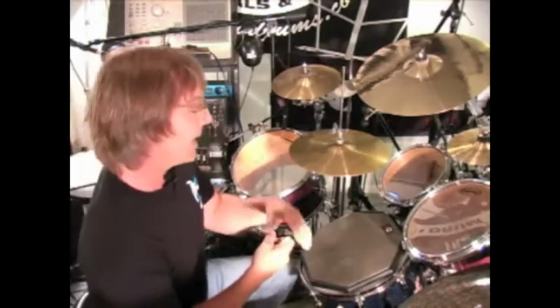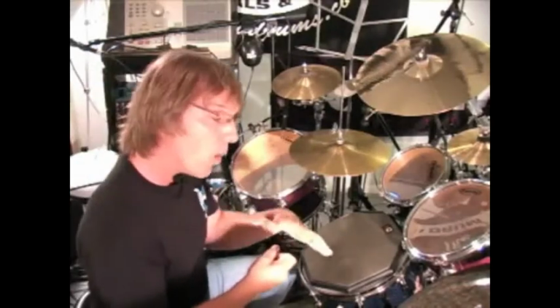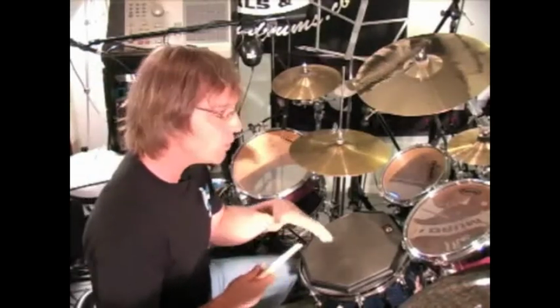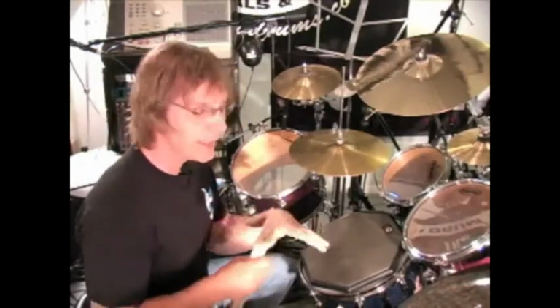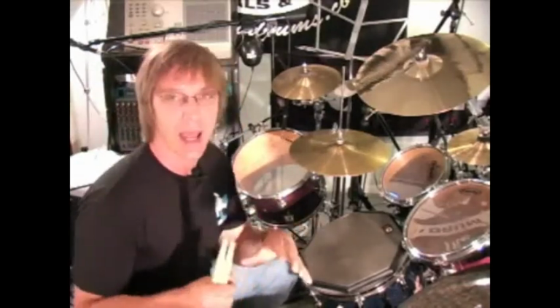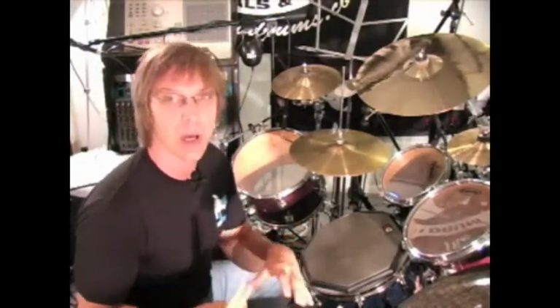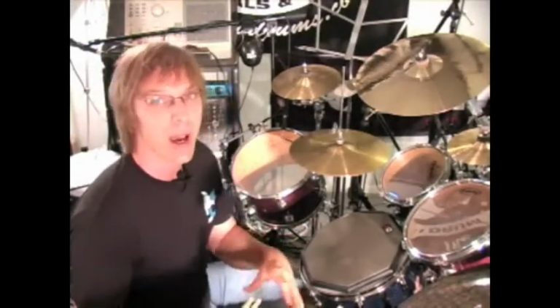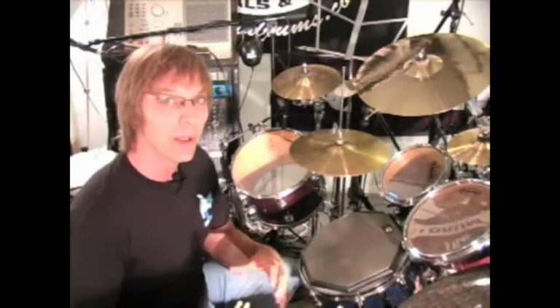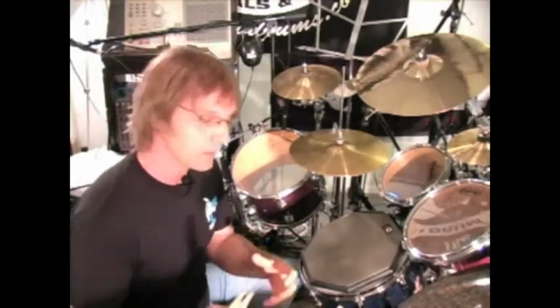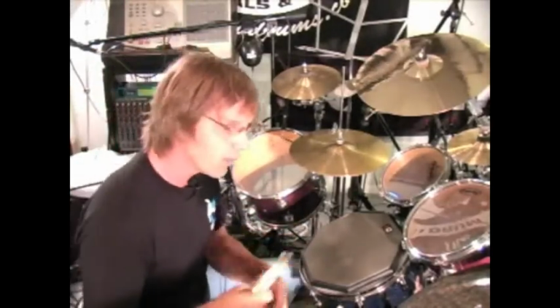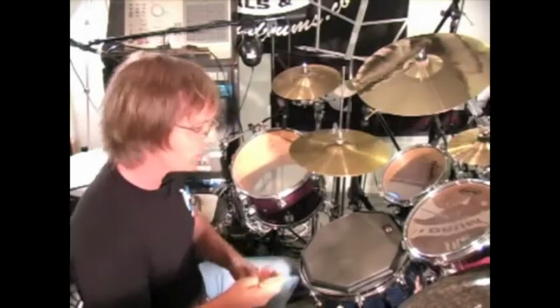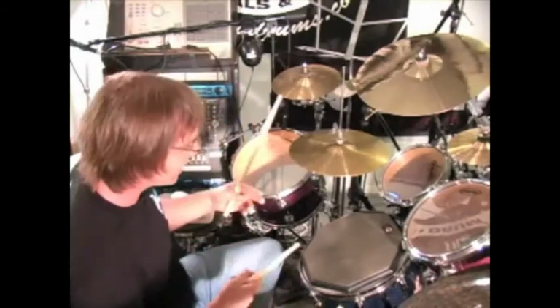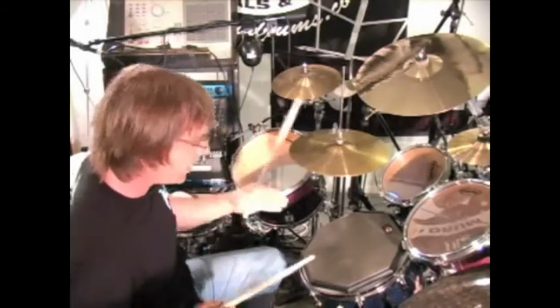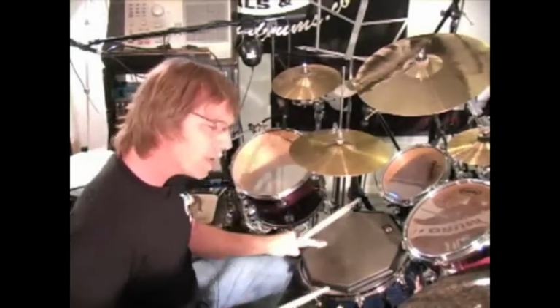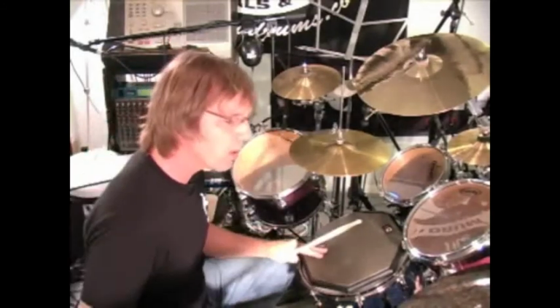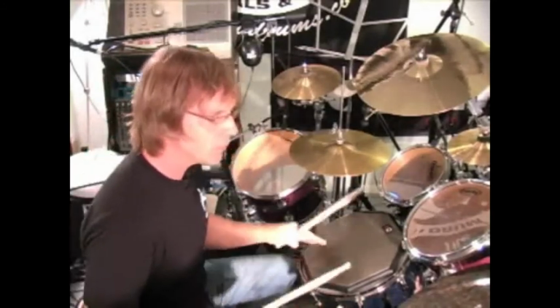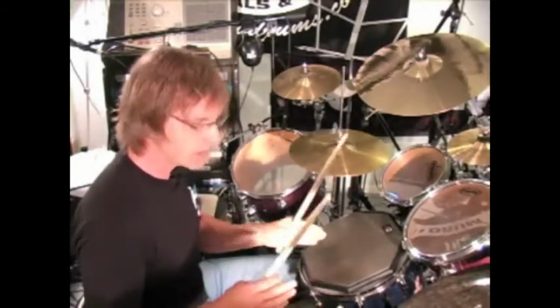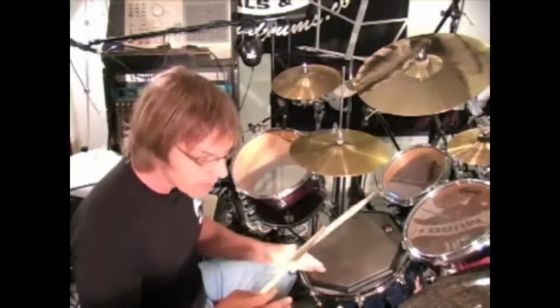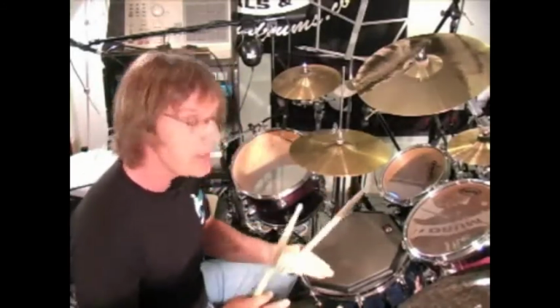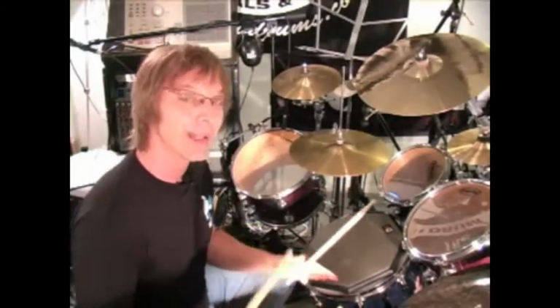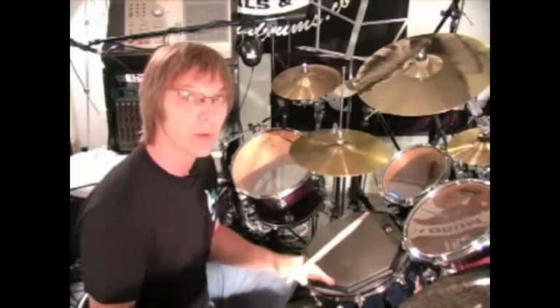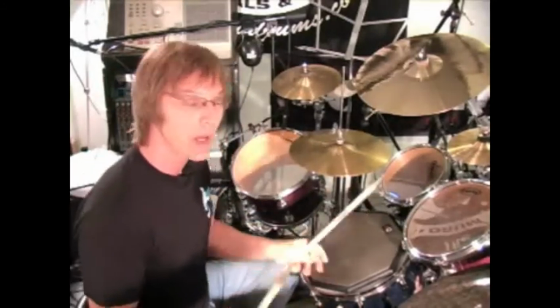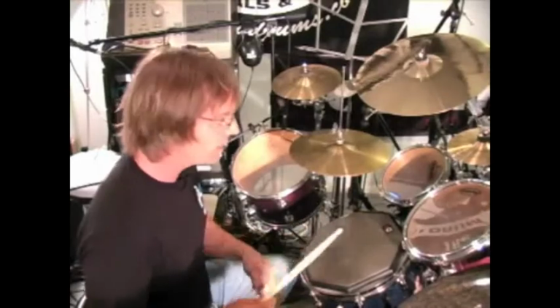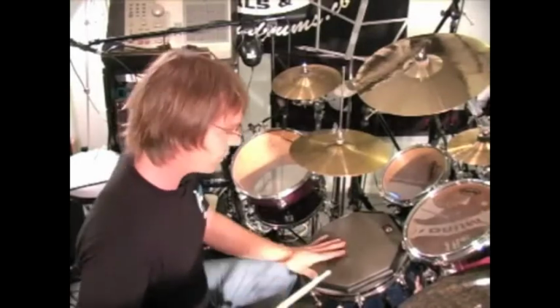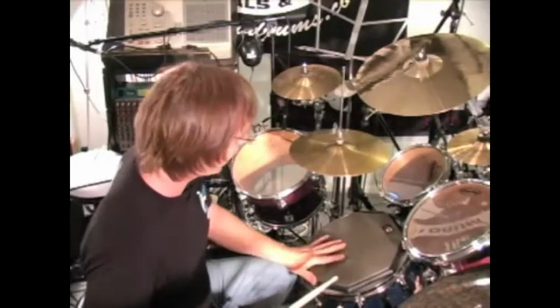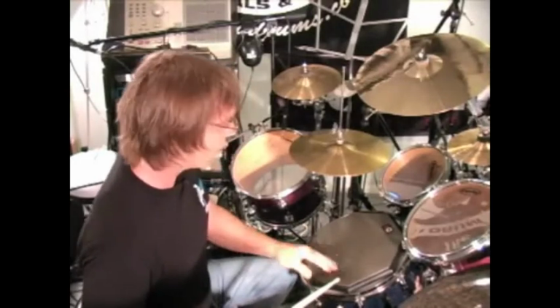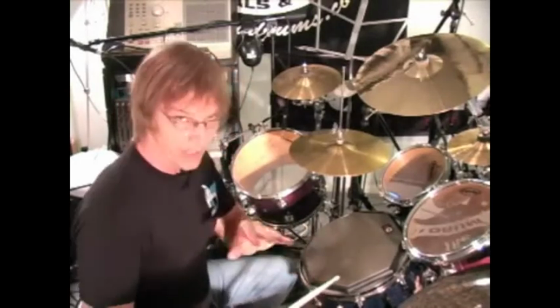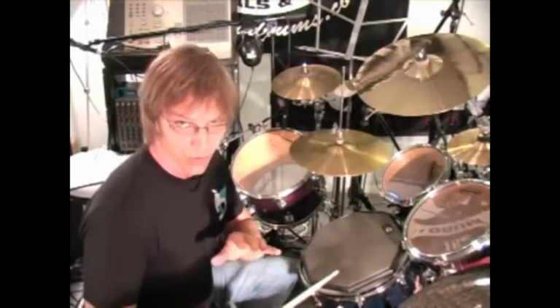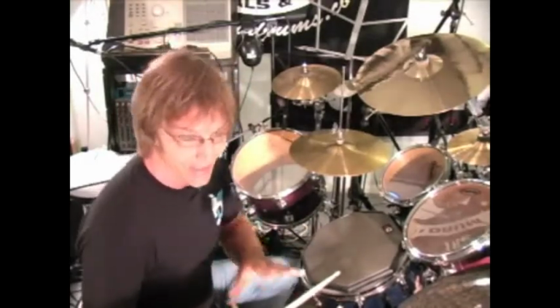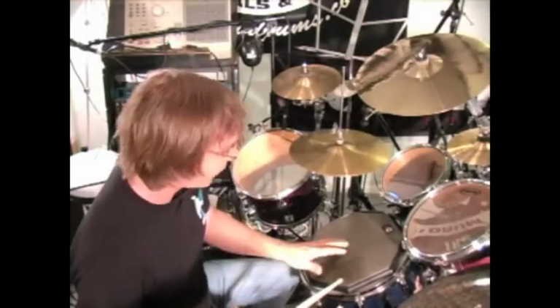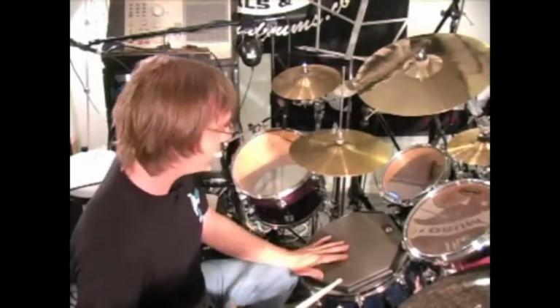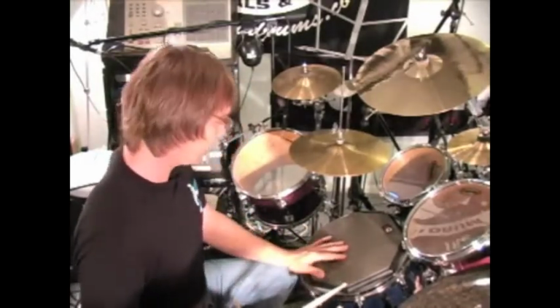As always, you really have to have your doubles down really well before we start doing this. If you don't have control over them, when you start to break them up and do these different types of rolls, you're really just going to train wreck. So make sure those are nice and solid before you move into this stuff.